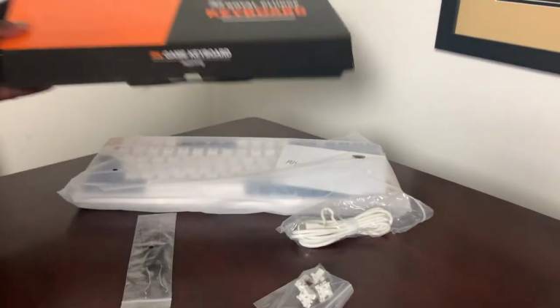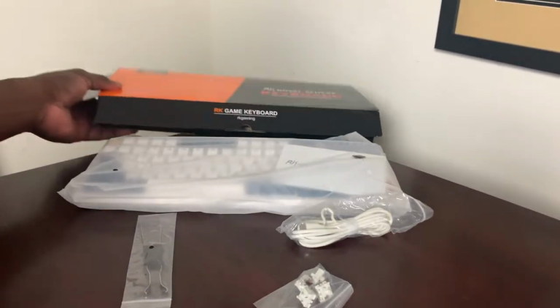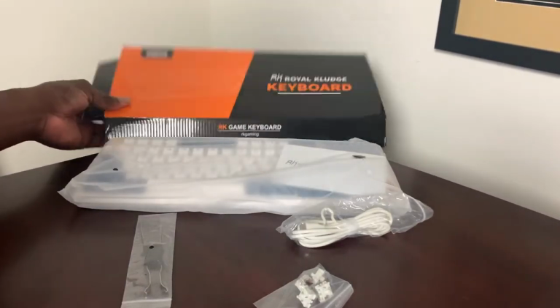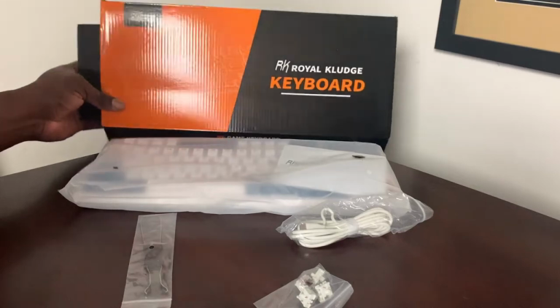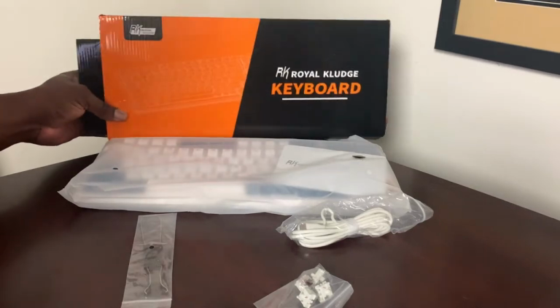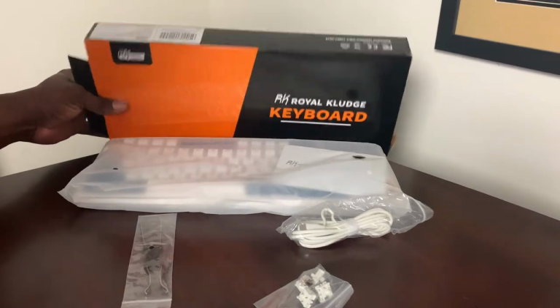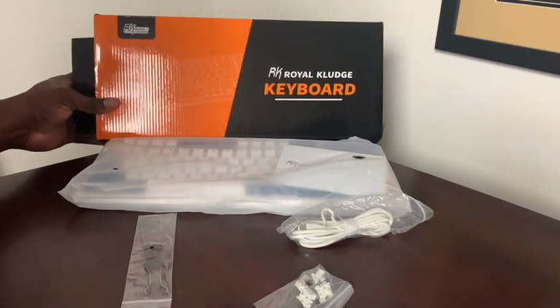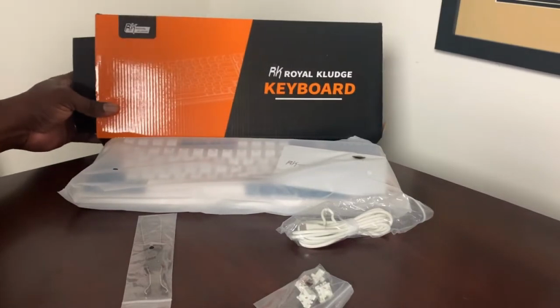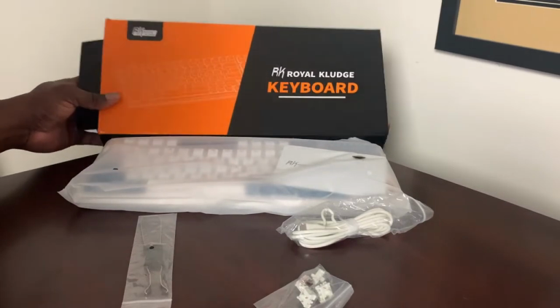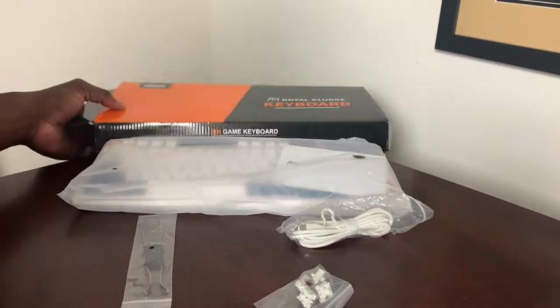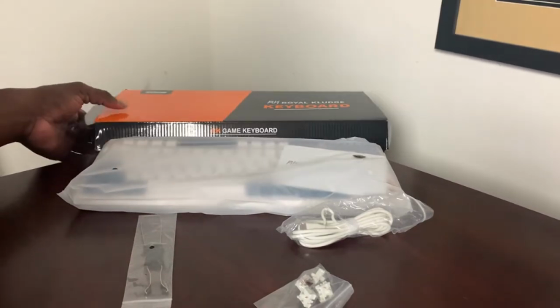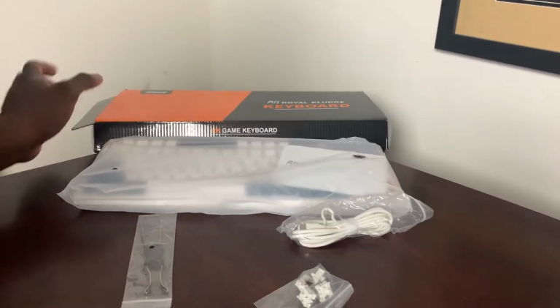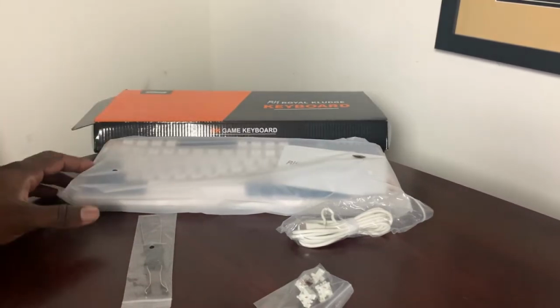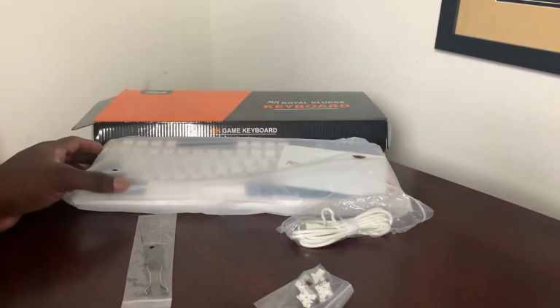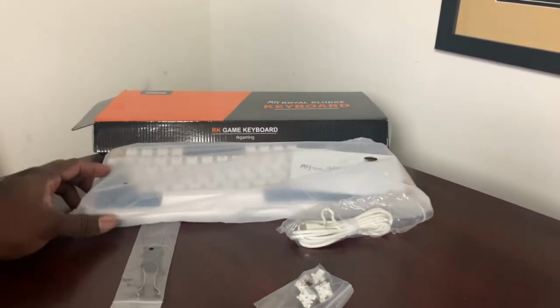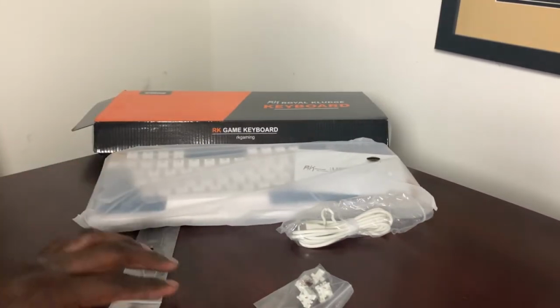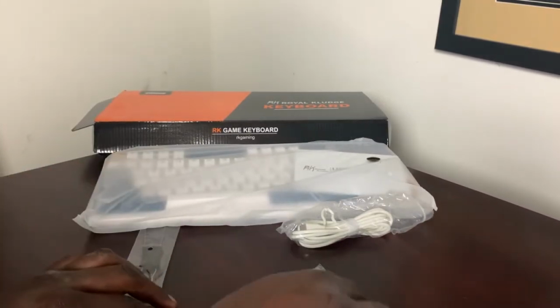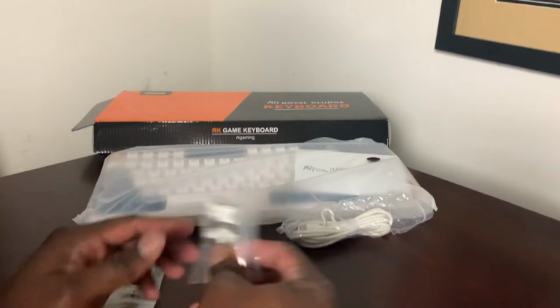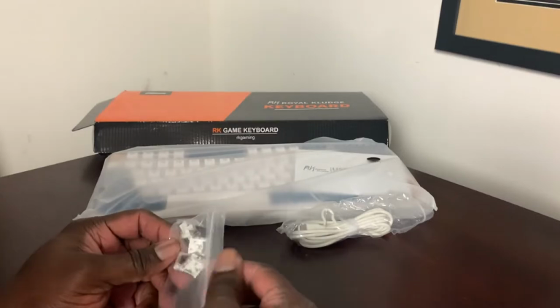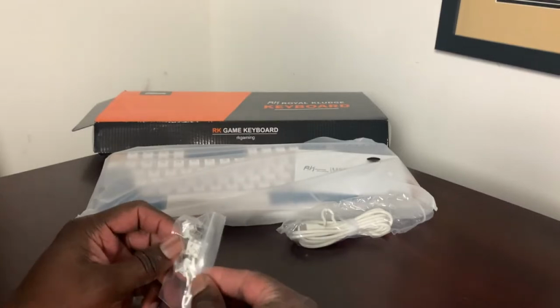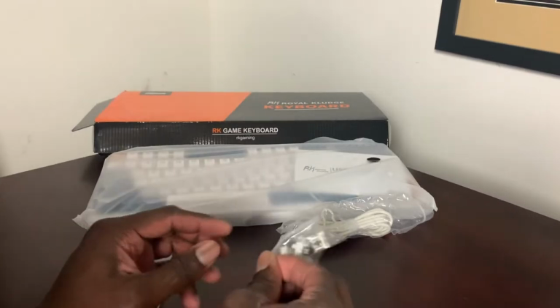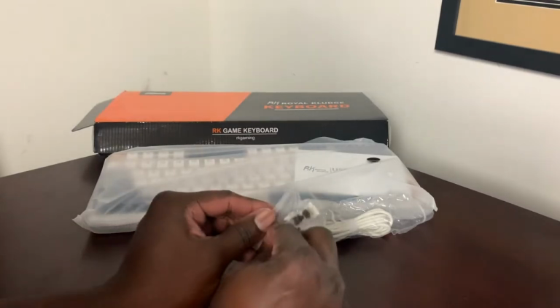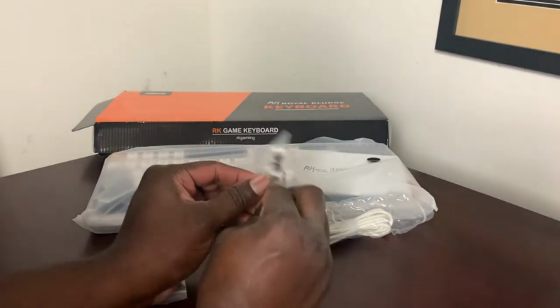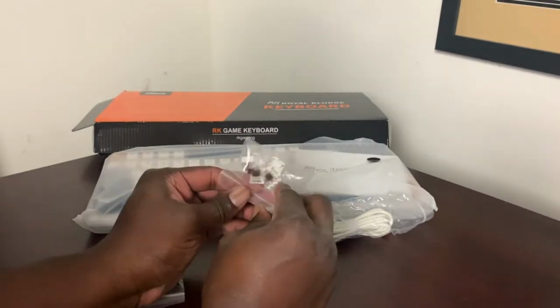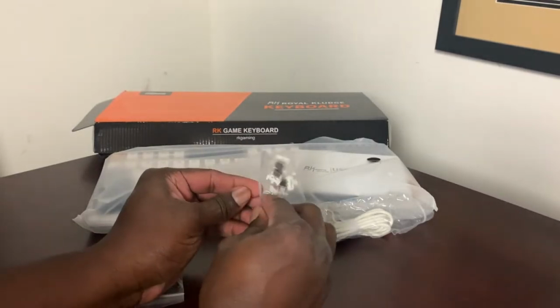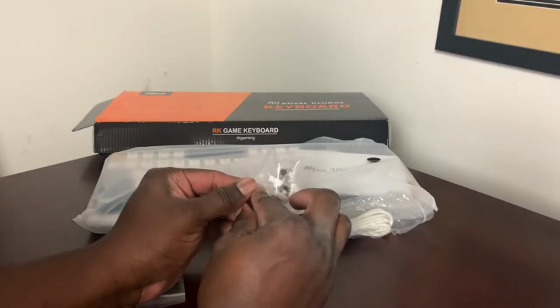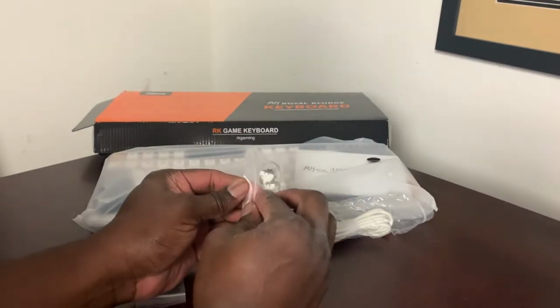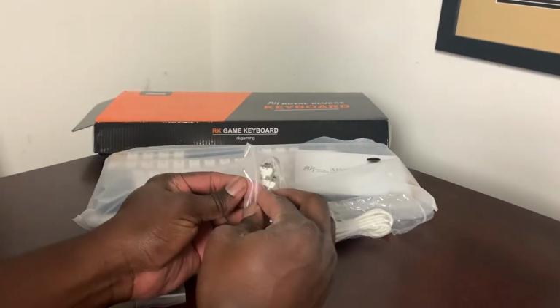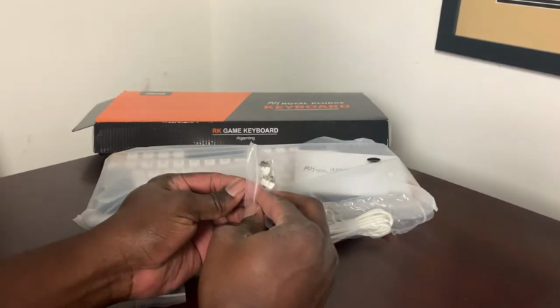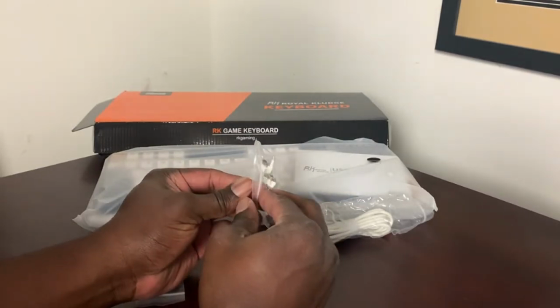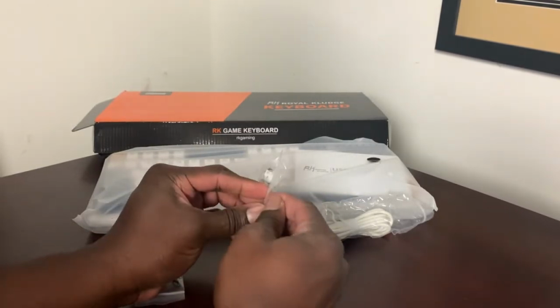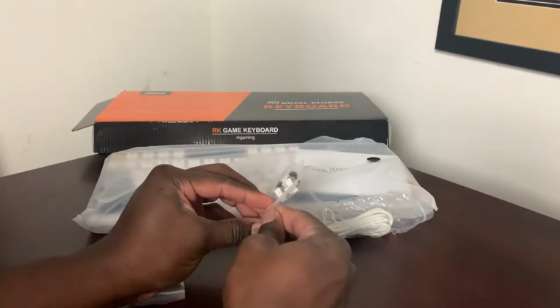As you can see, I finally cracked it open. You can see the box there and the additional components that come with it, making it incredibly user-friendly.